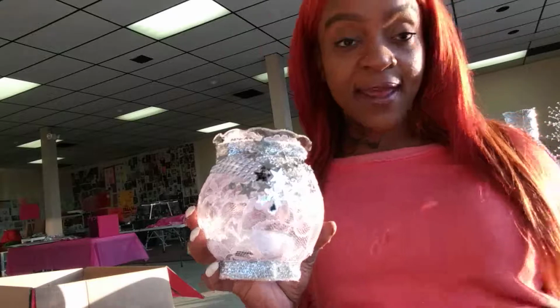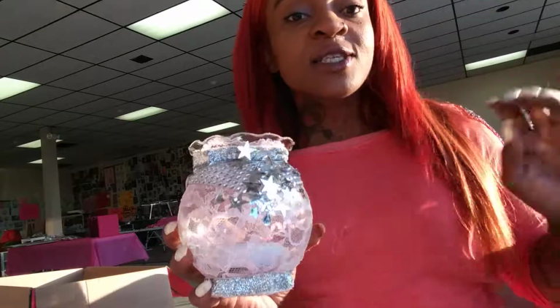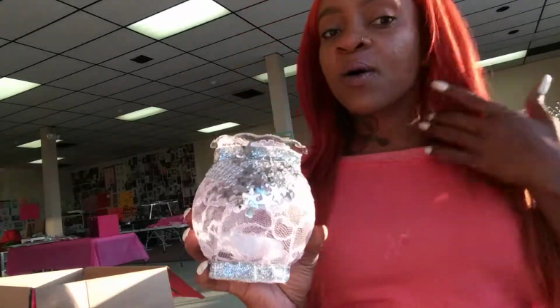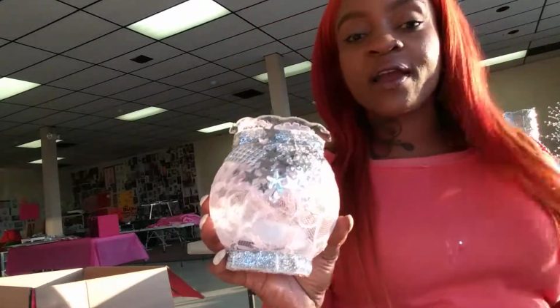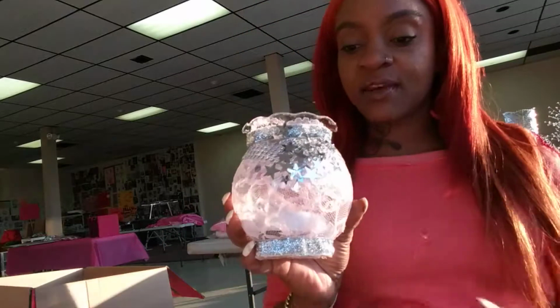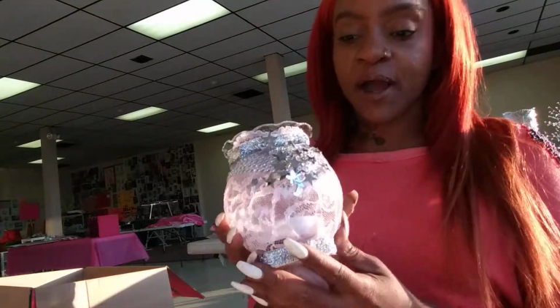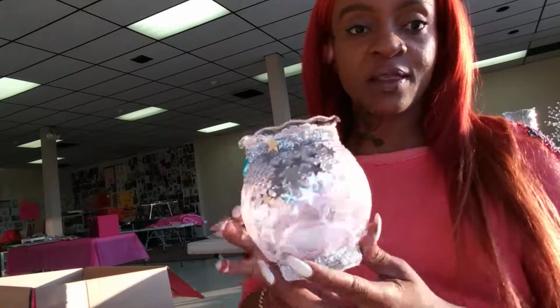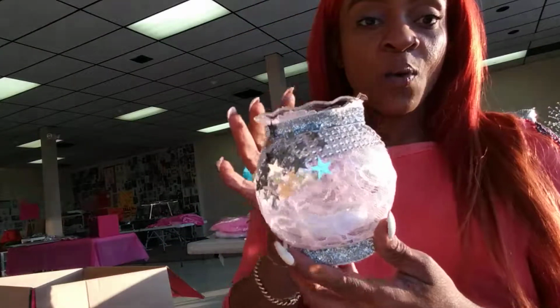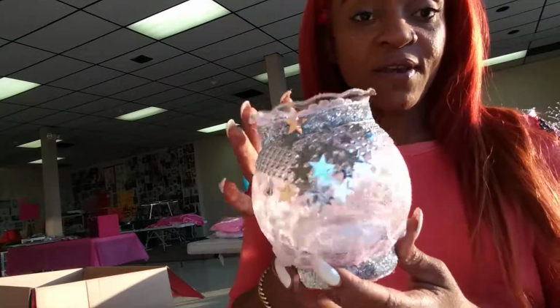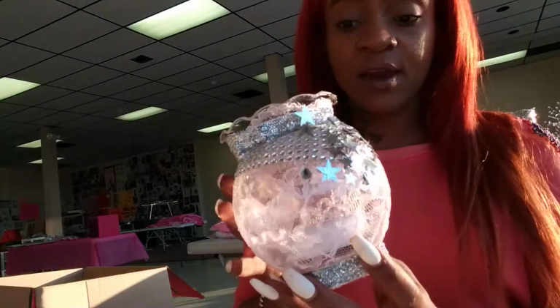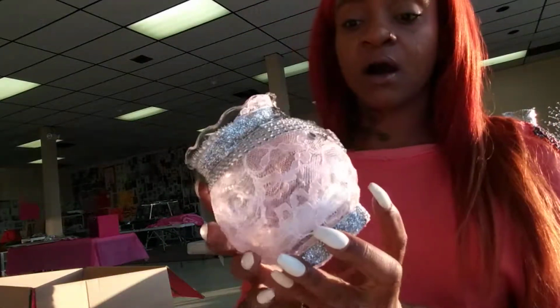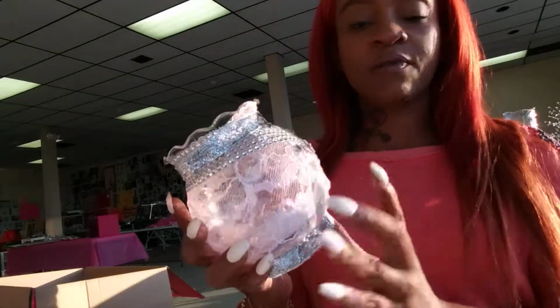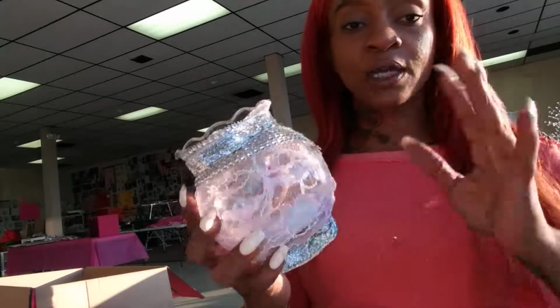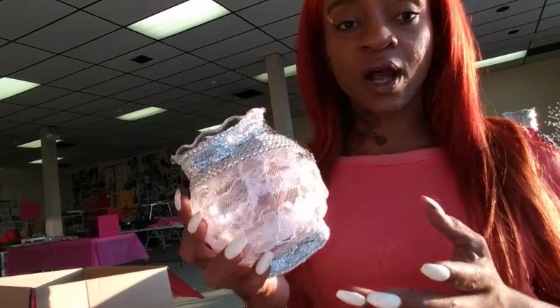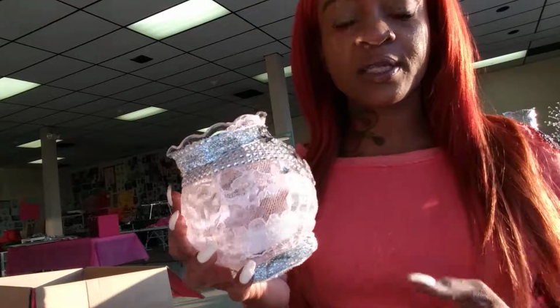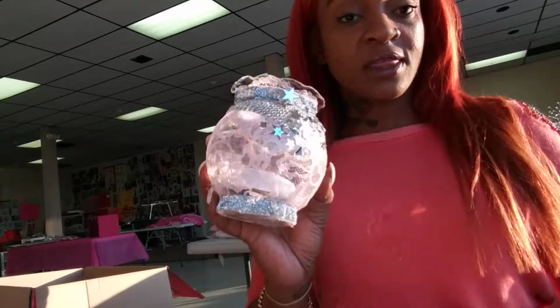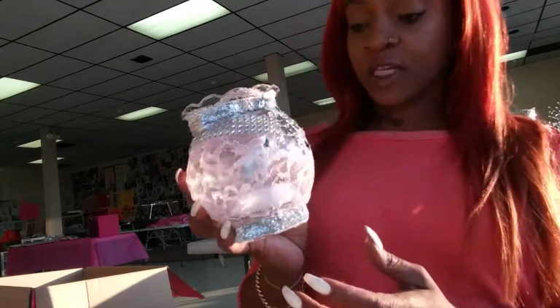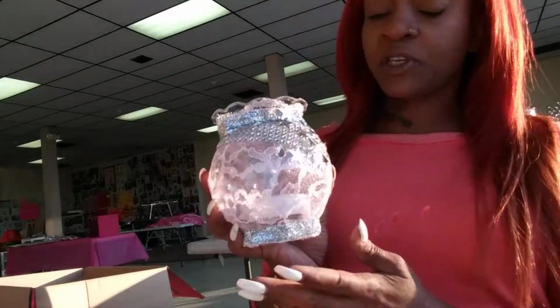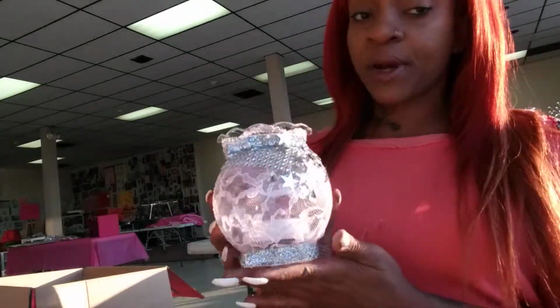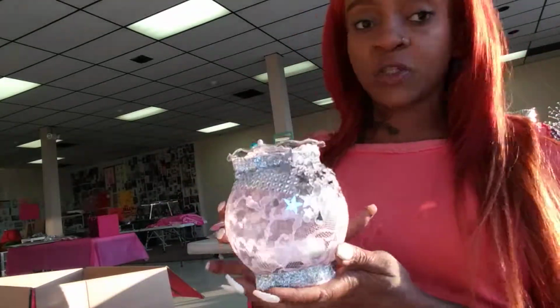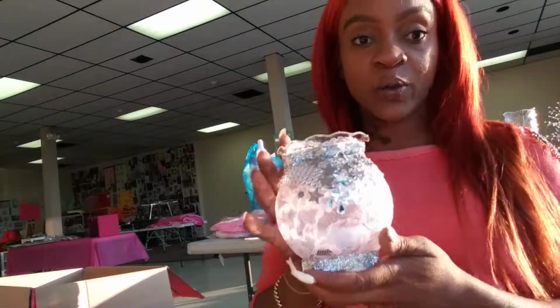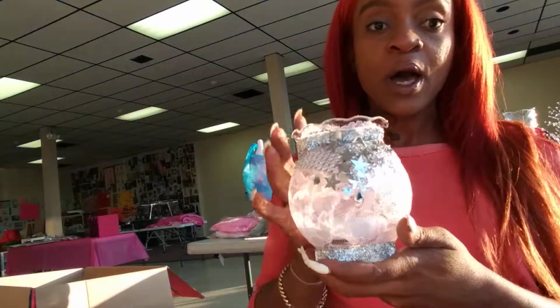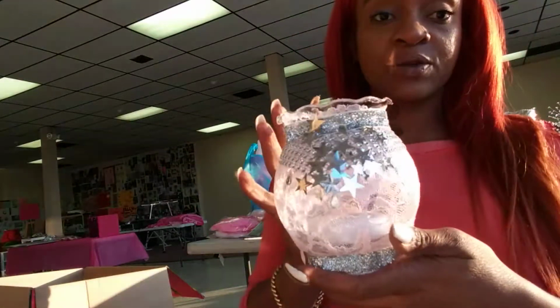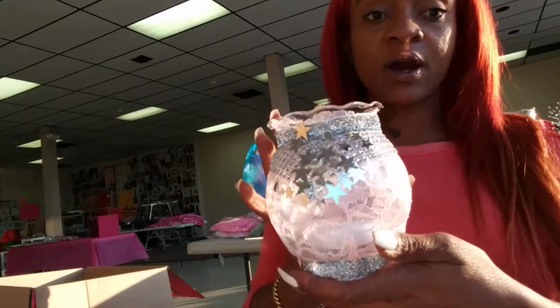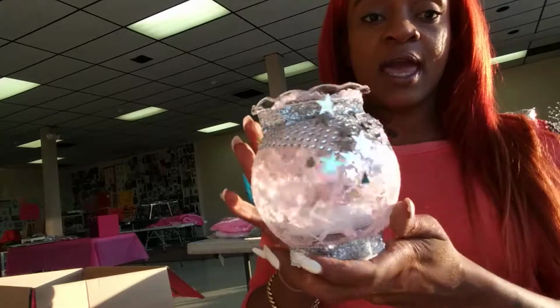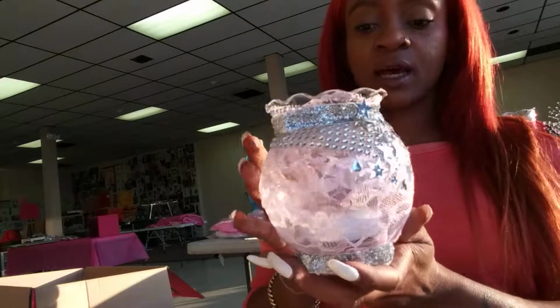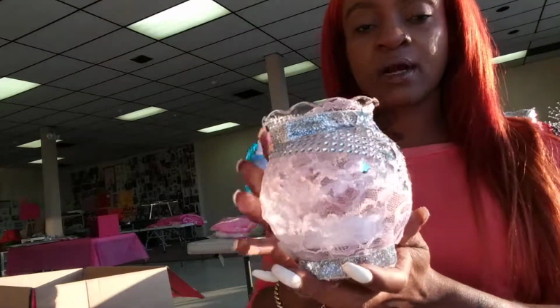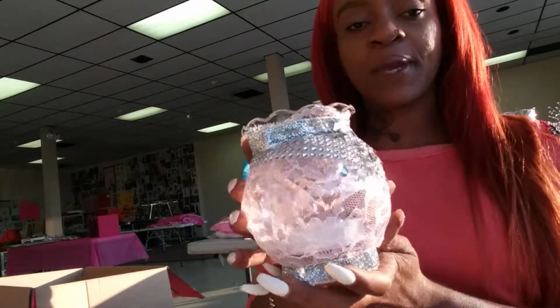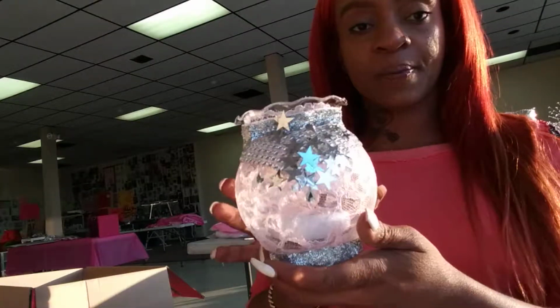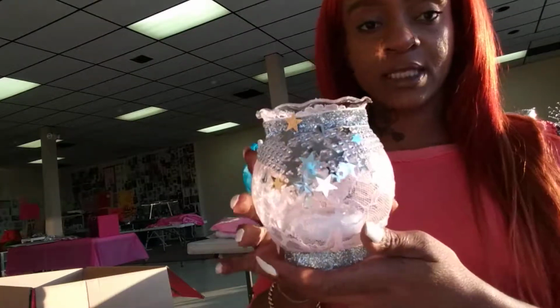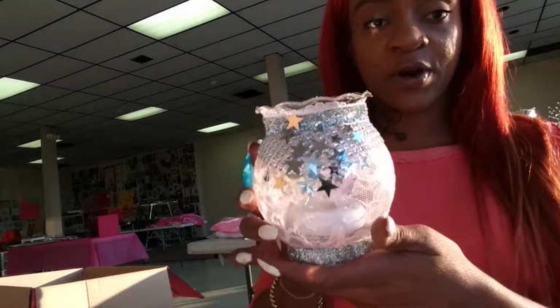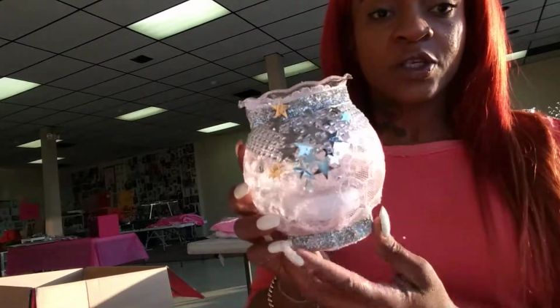We are at the end of our project — we have adhered all of our glitter stars. The theme for this baby shower is Twinkle Twinkle Little Star, and the colors are light pink, dark pink, and silver.